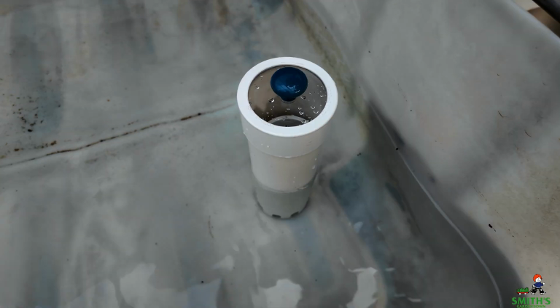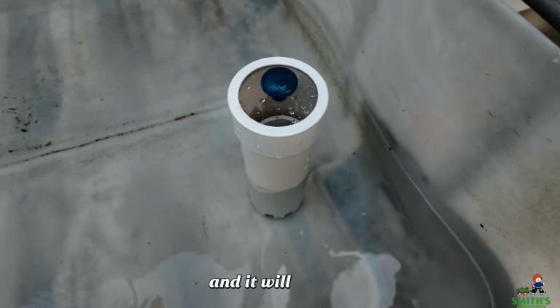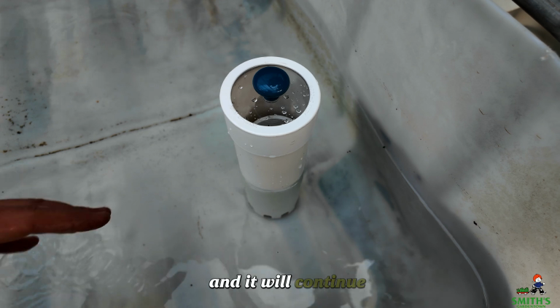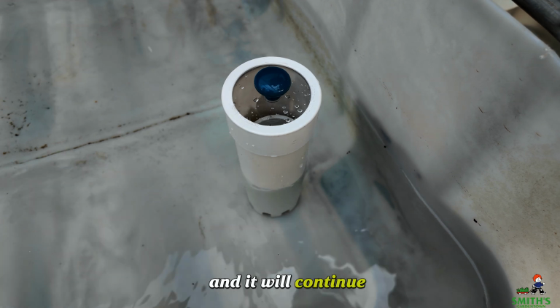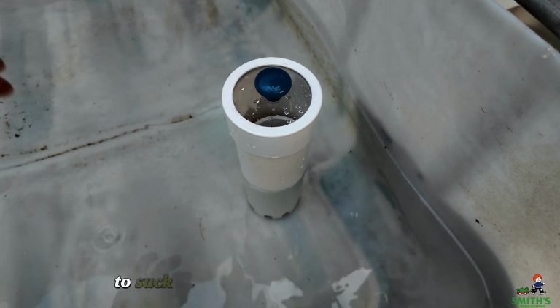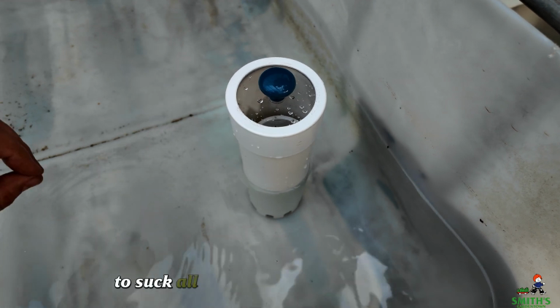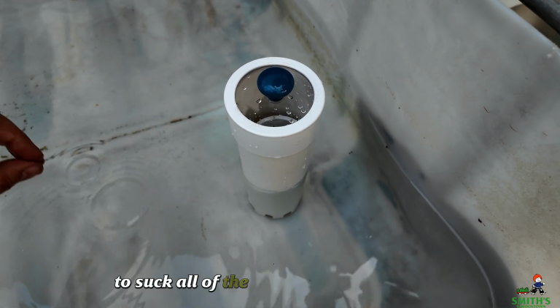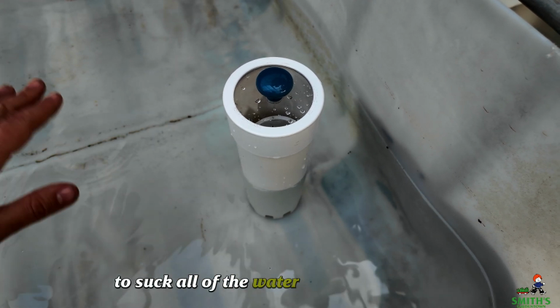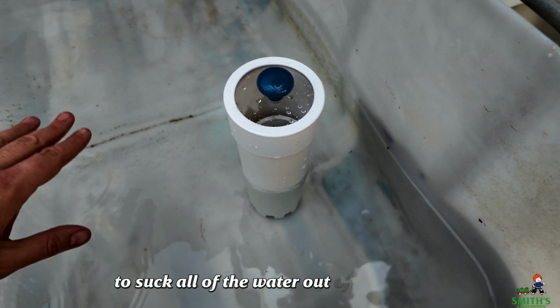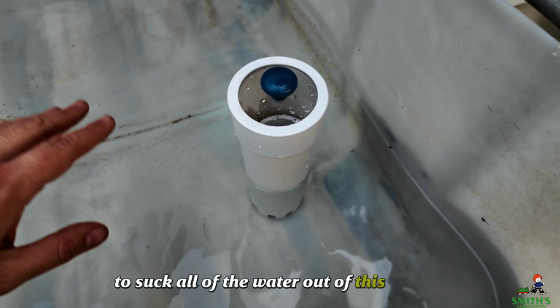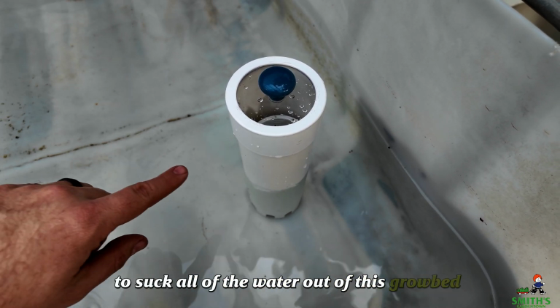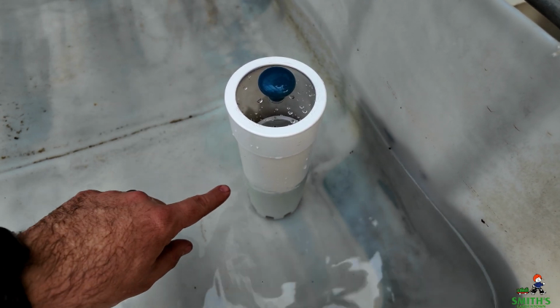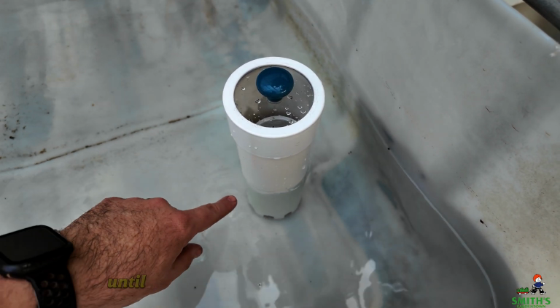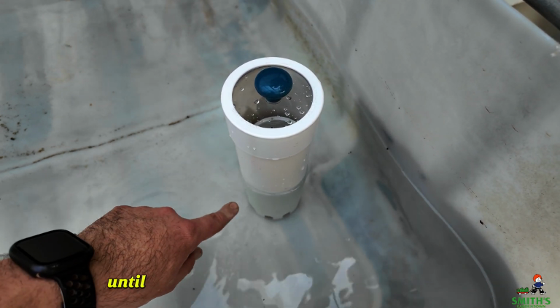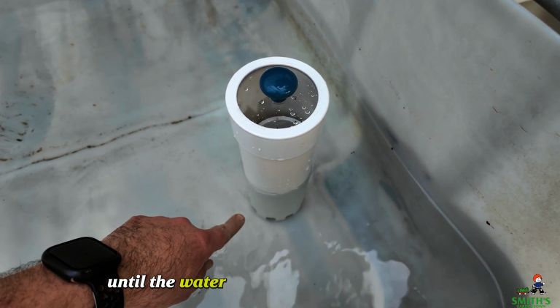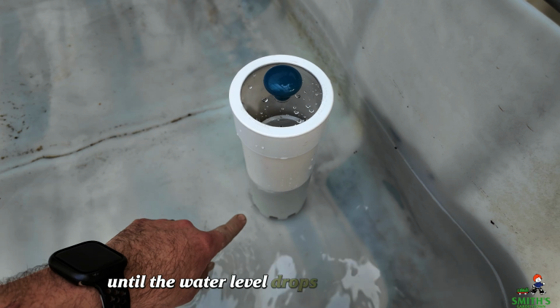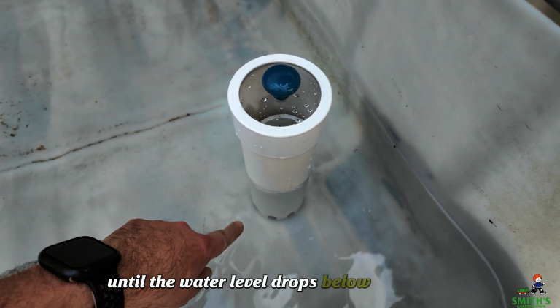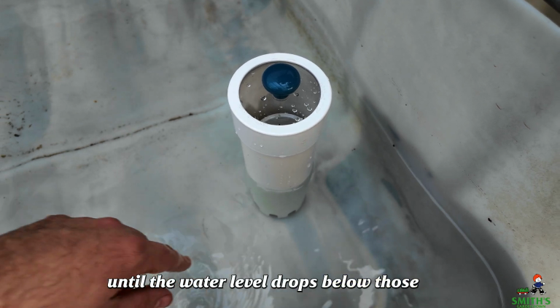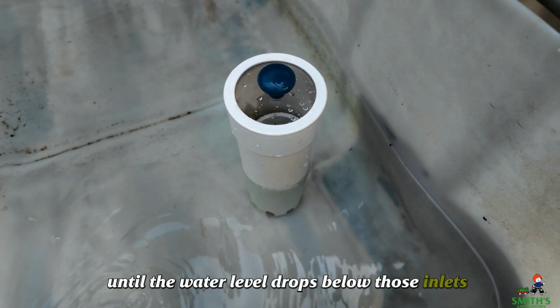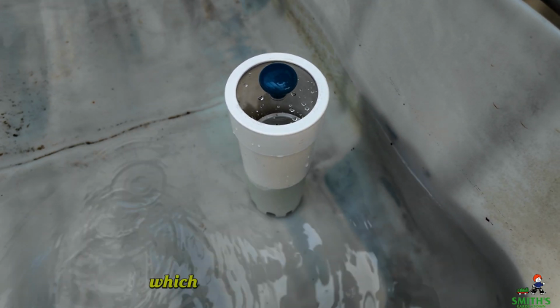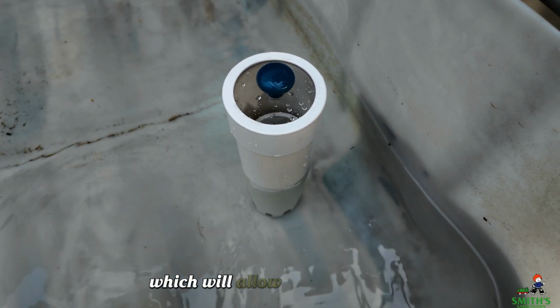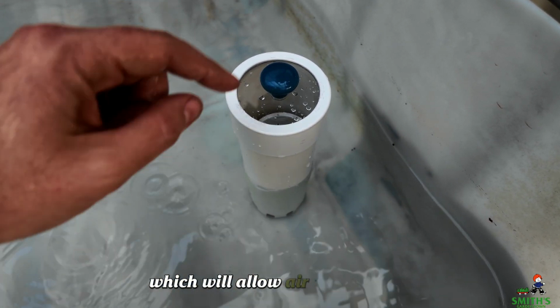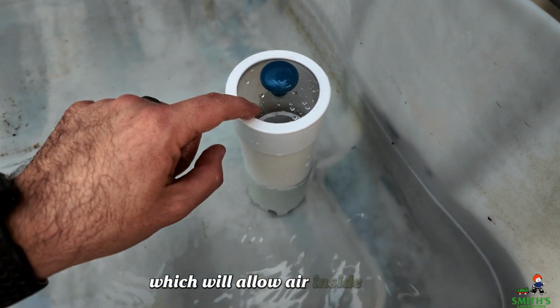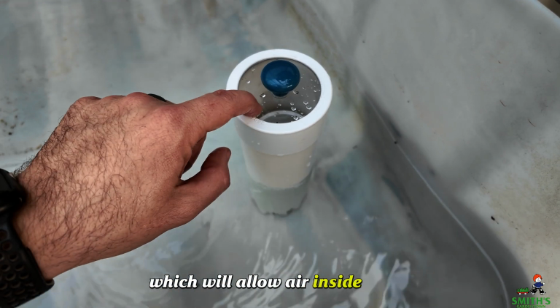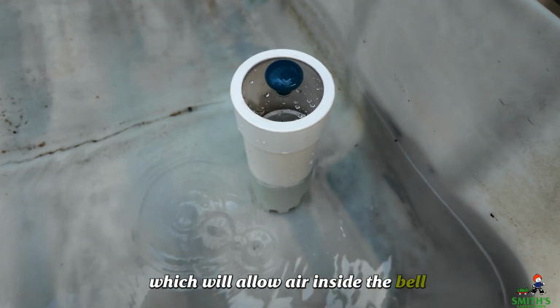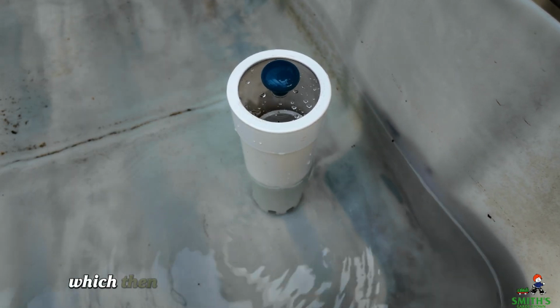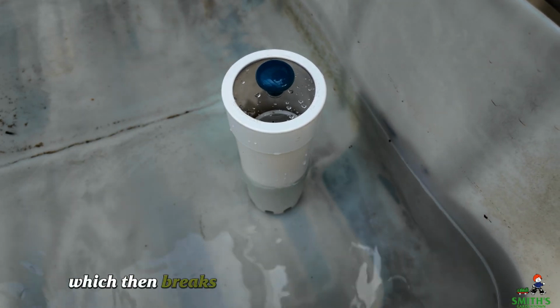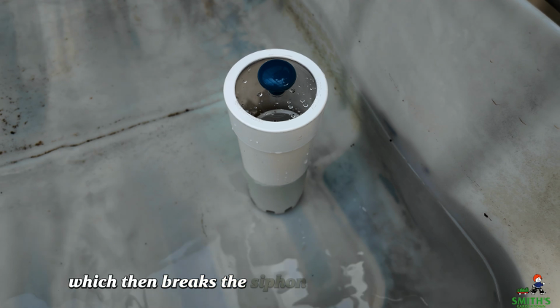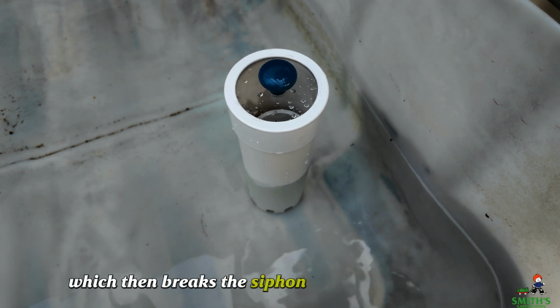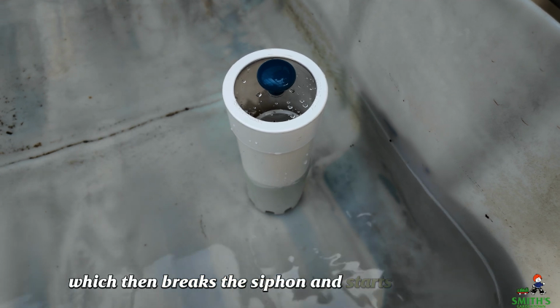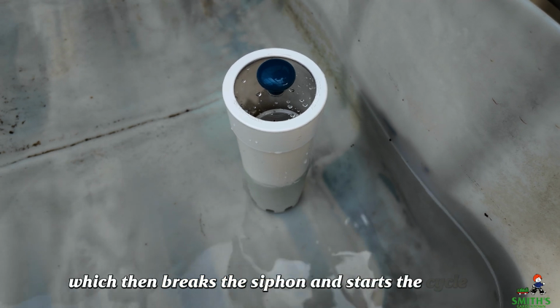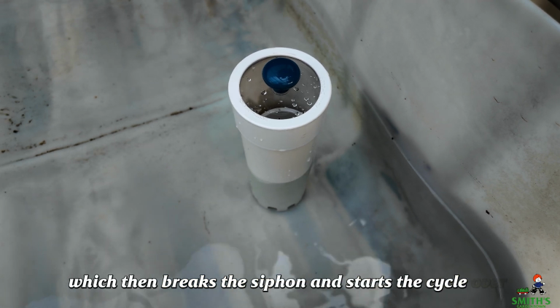And it will continue to suck all of the water out of this grow bed until the water level drops below those inlets, which will allow air inside the bell, which then breaks the siphon and starts the cycle over.